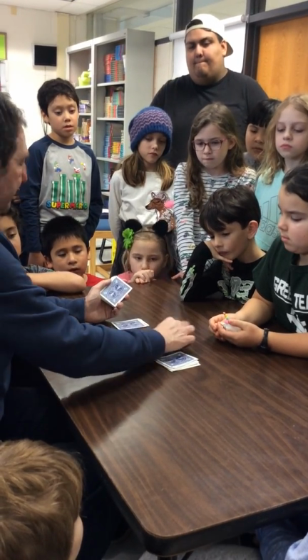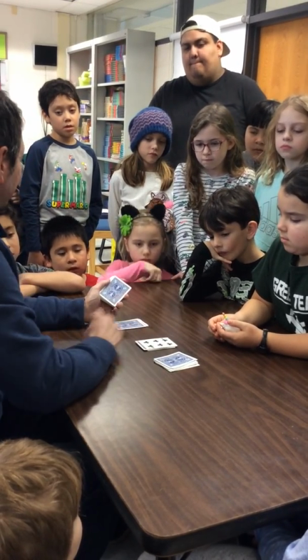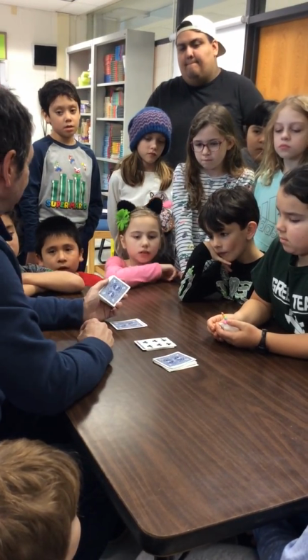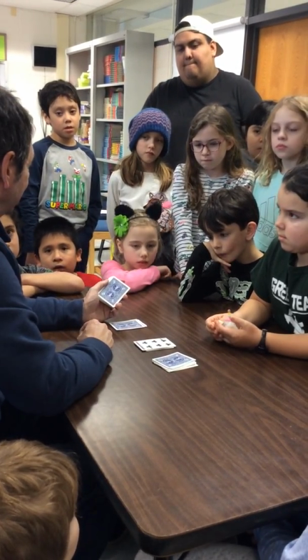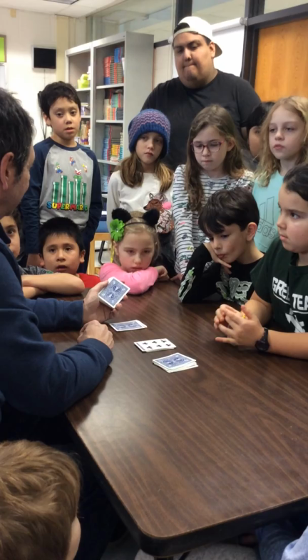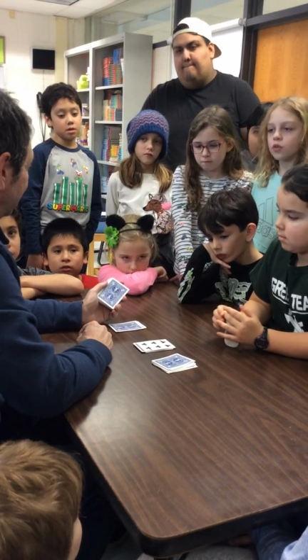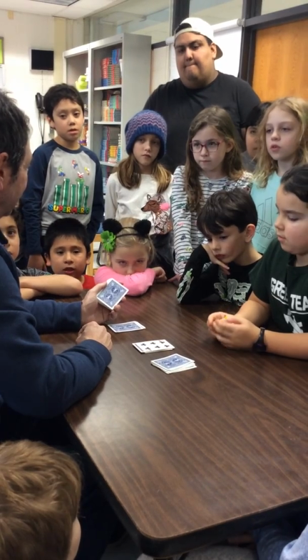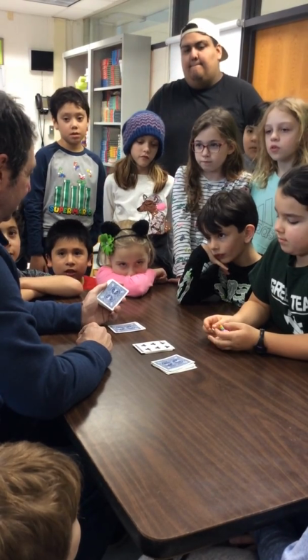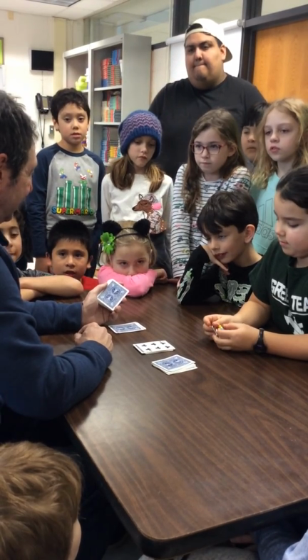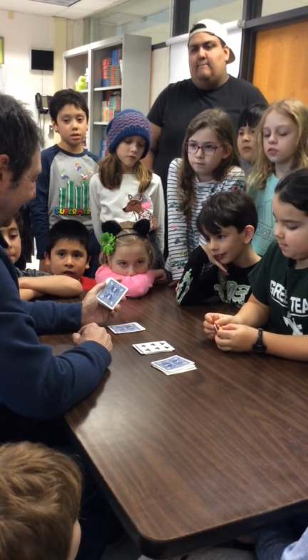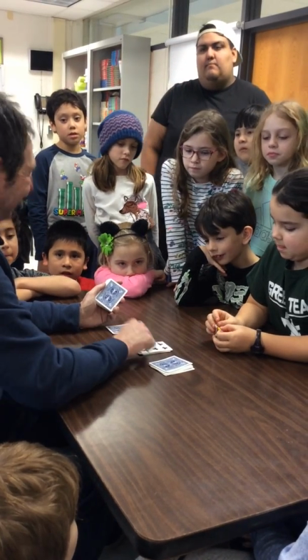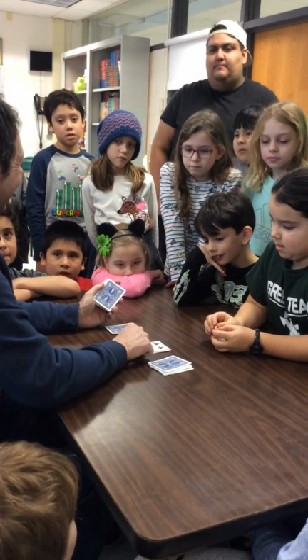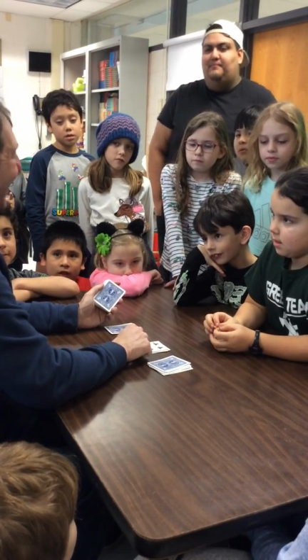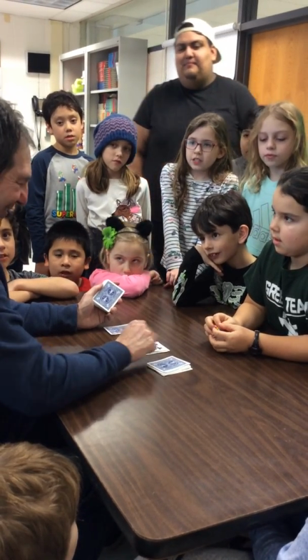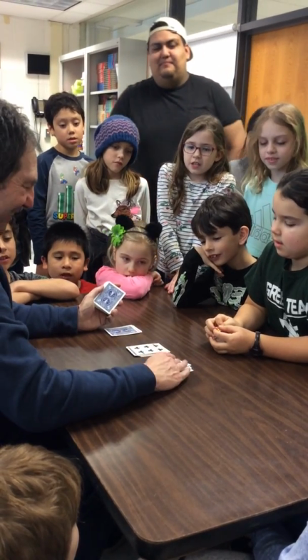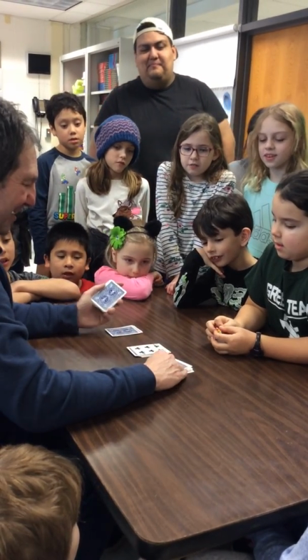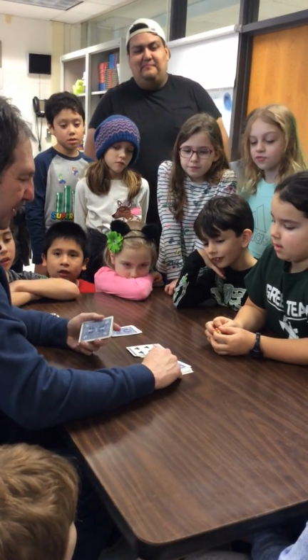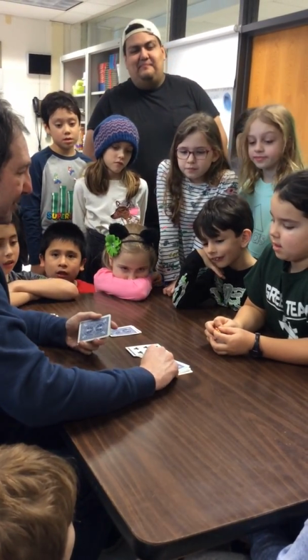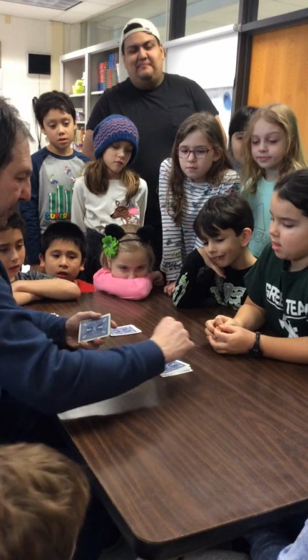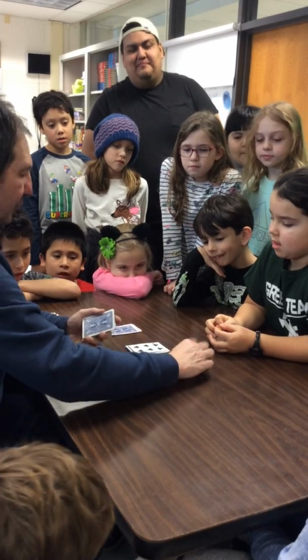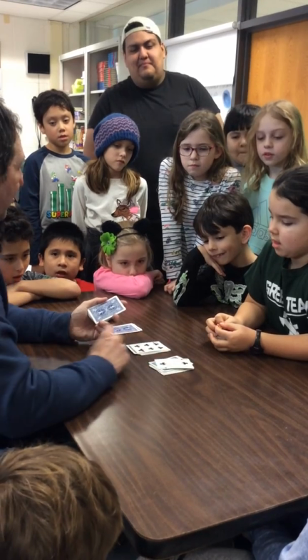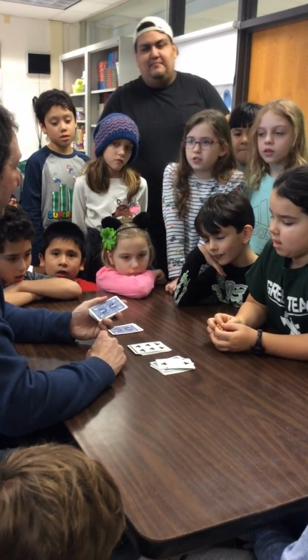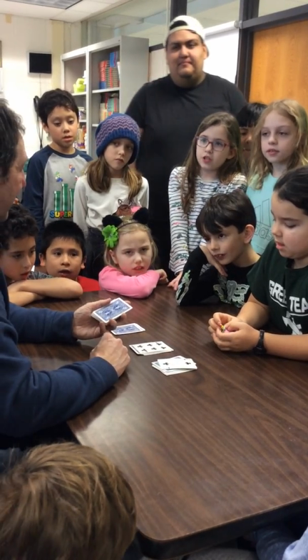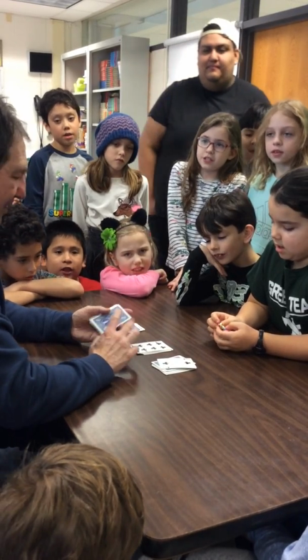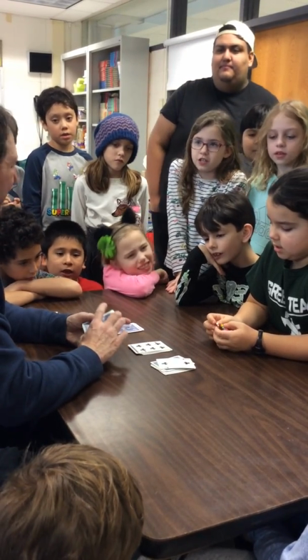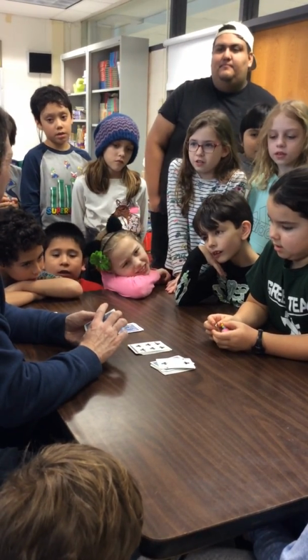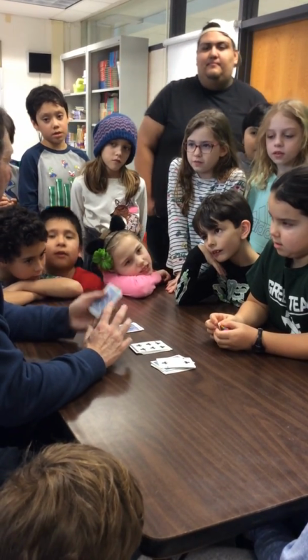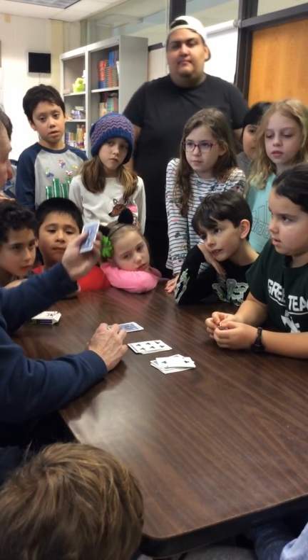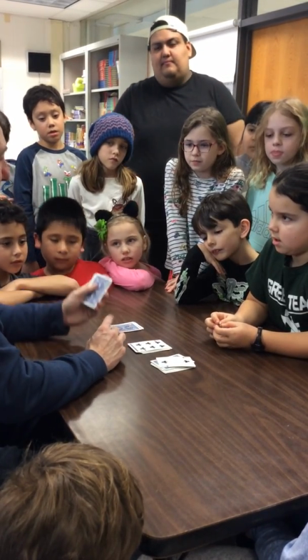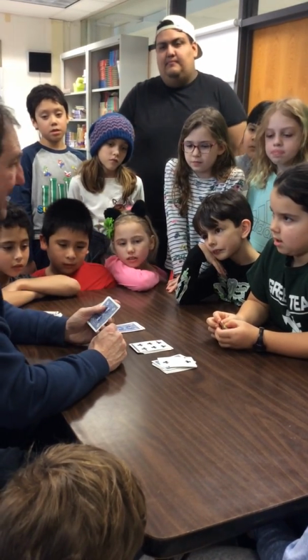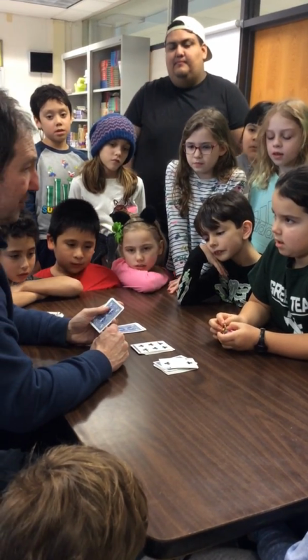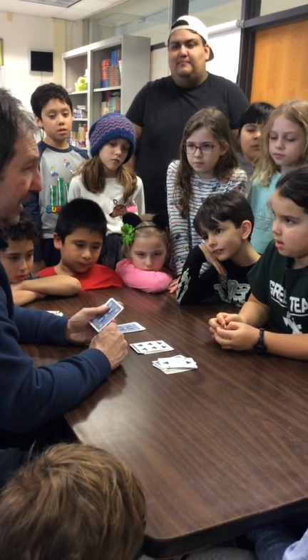10 plus 6 is 16. 10 plus 6 is 16. 16 plus 2 is 18. 18 is my number. So I'm going to count out 18 cards from my hand.